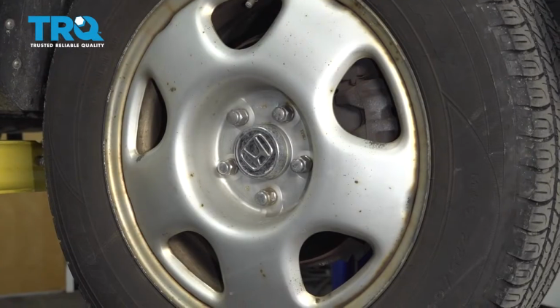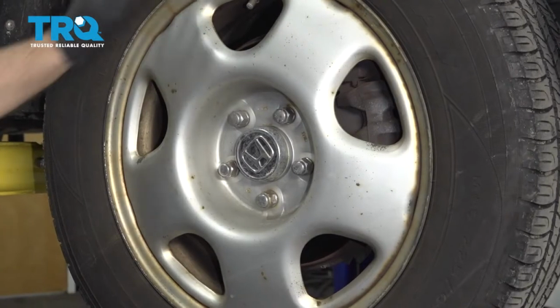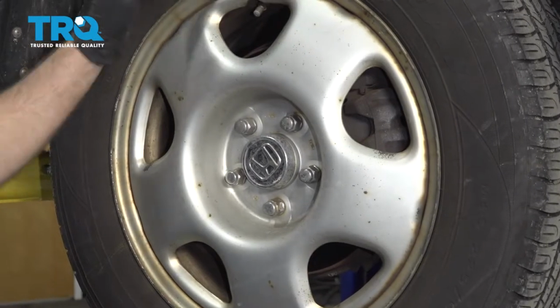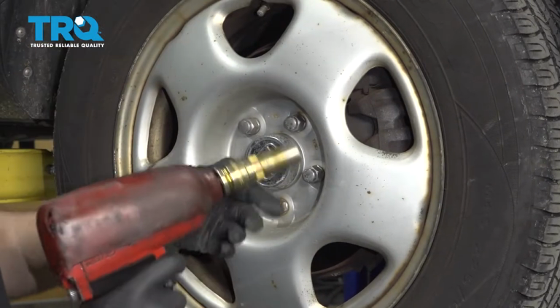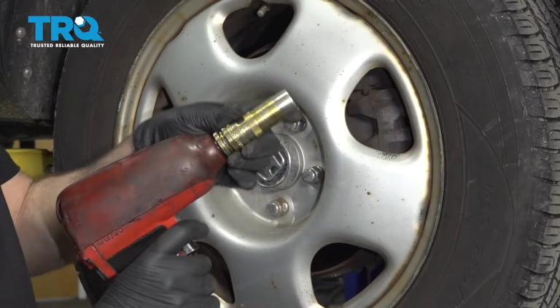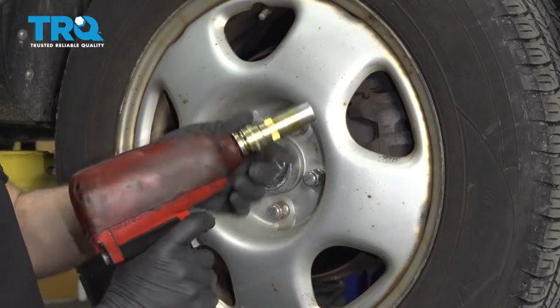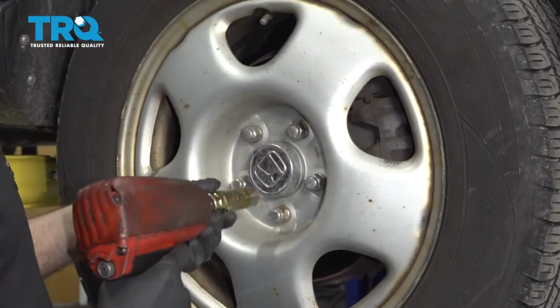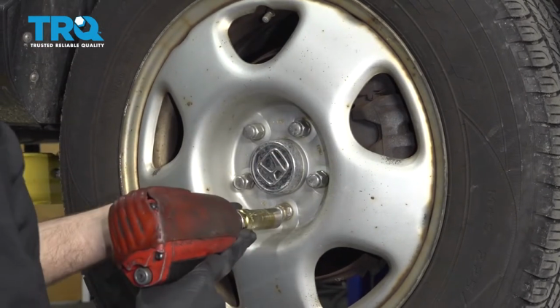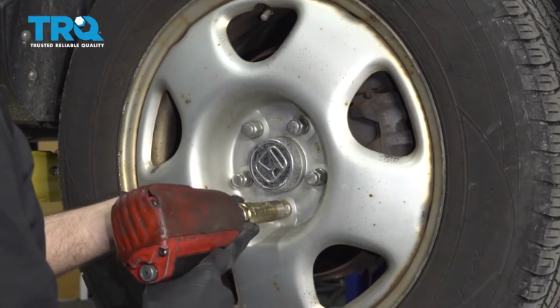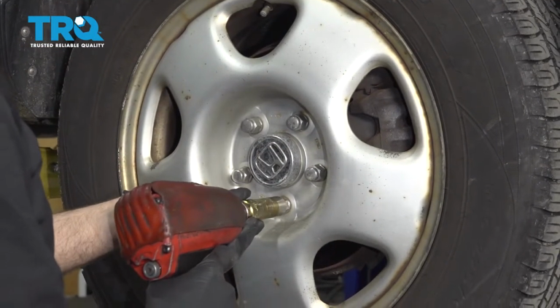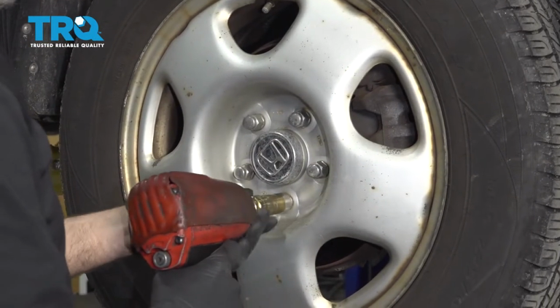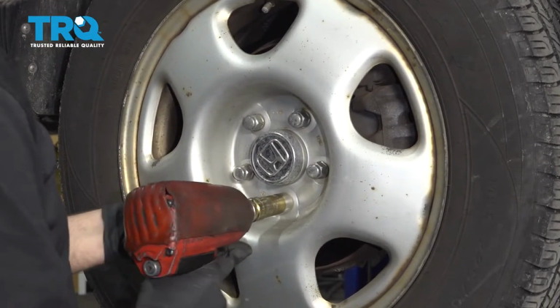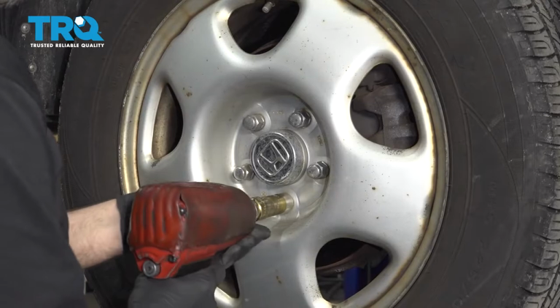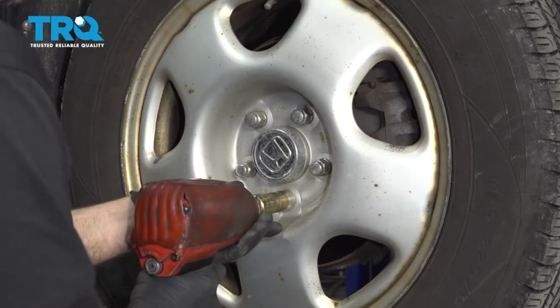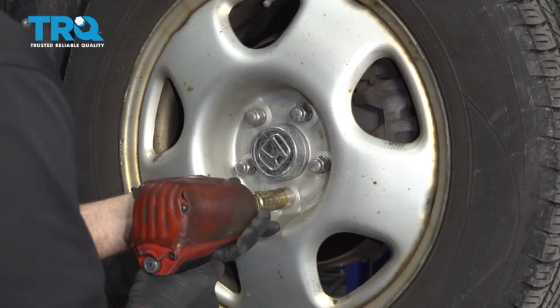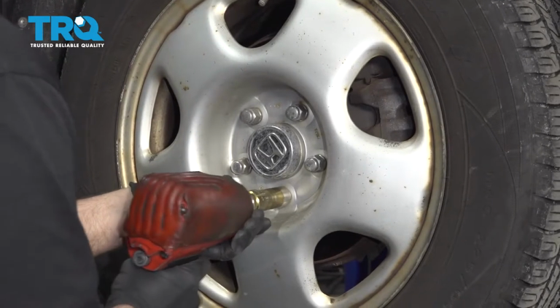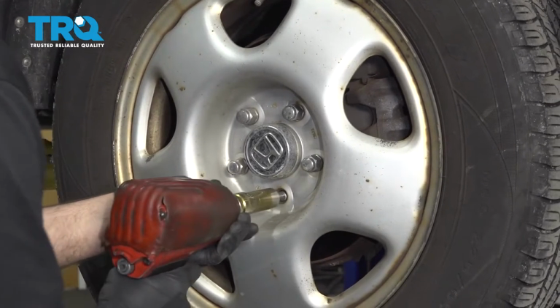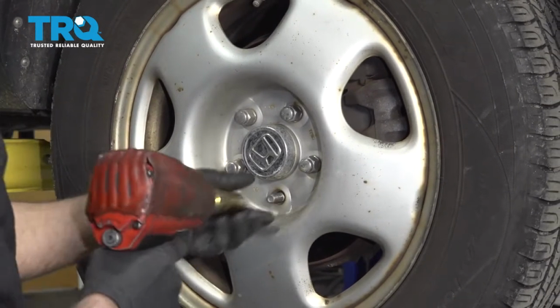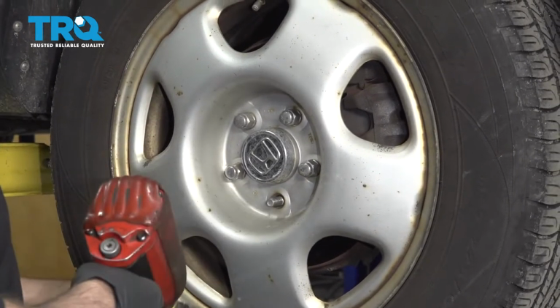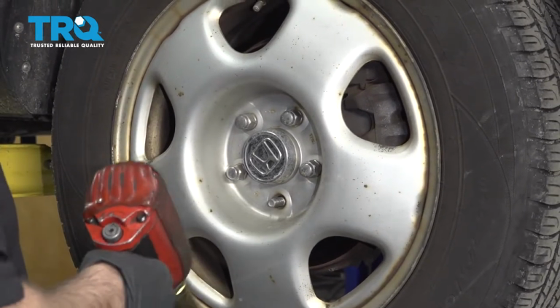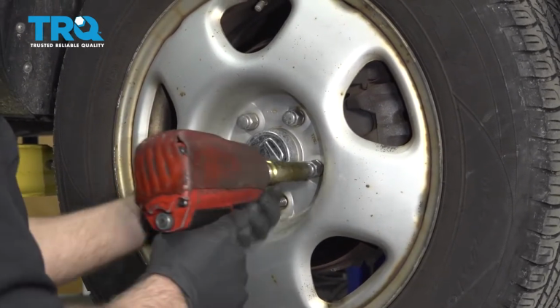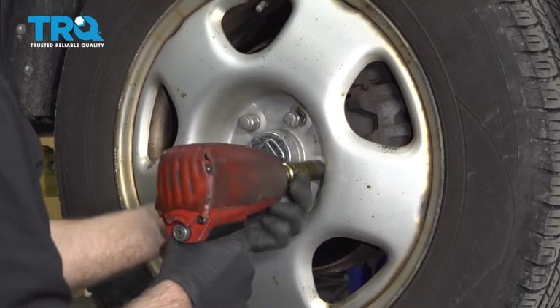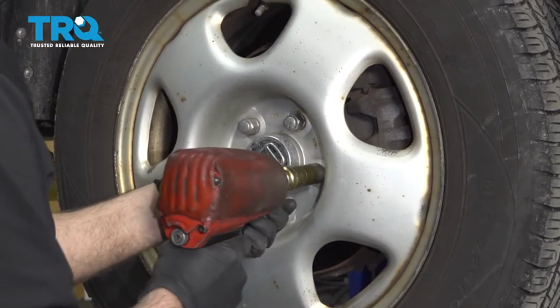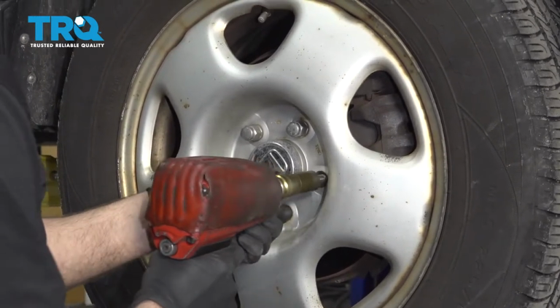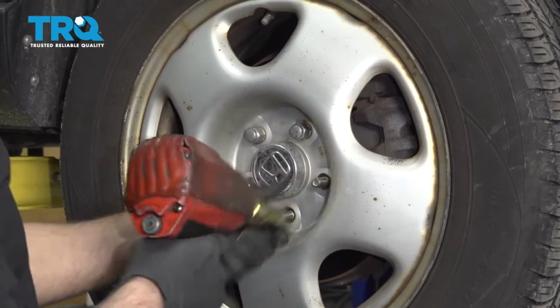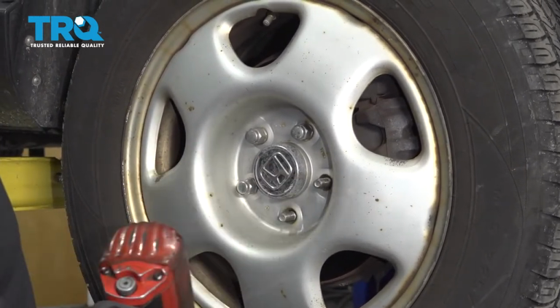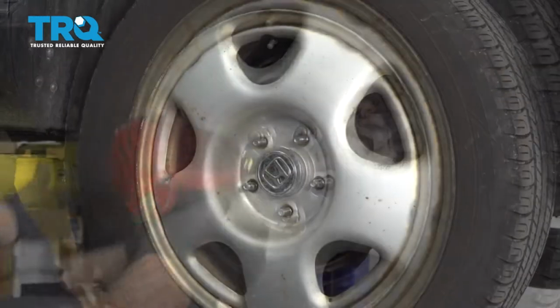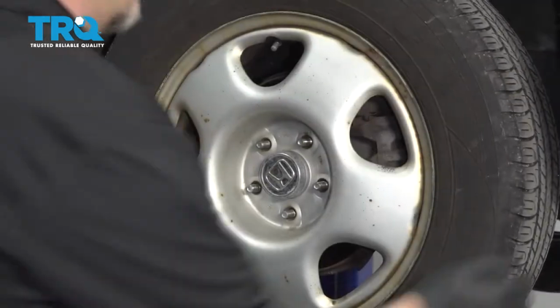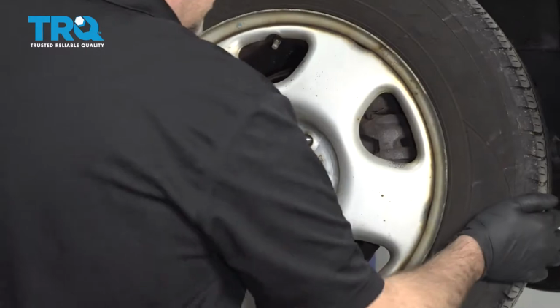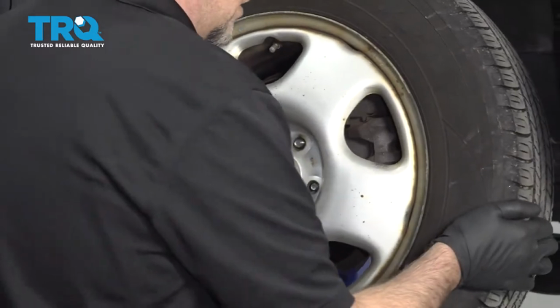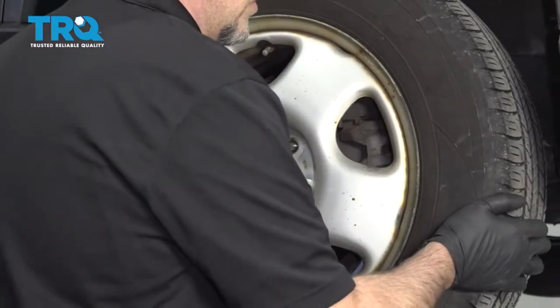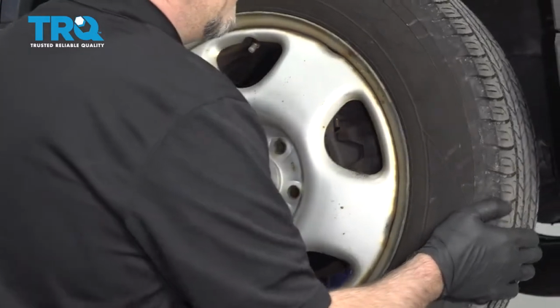I'm gonna remove the wheel. Use a 19-millimeter socket to take the lug nuts off, then take the wheel off.